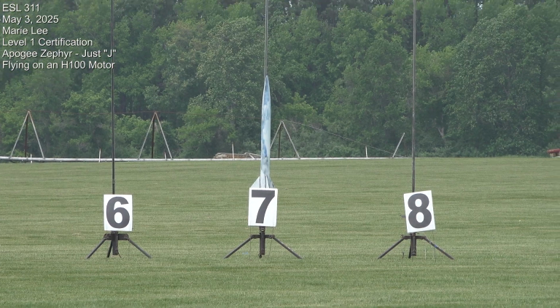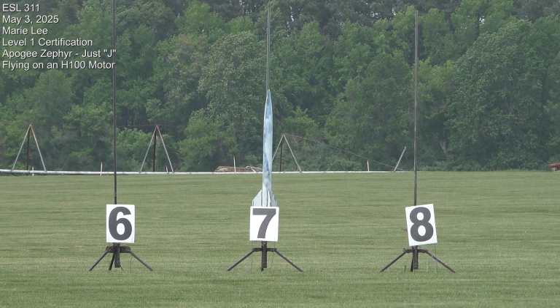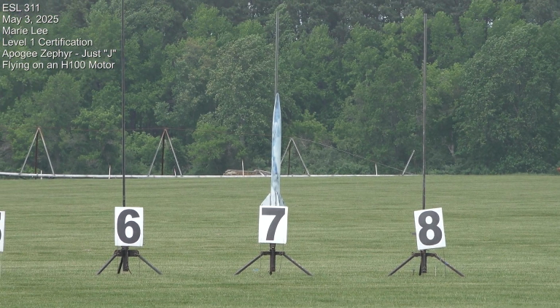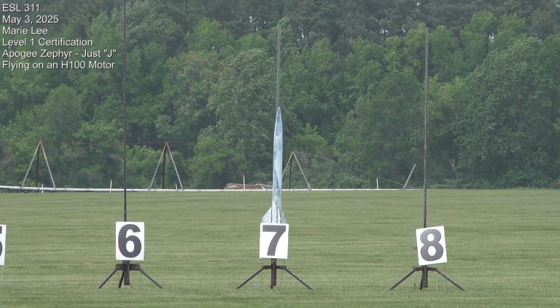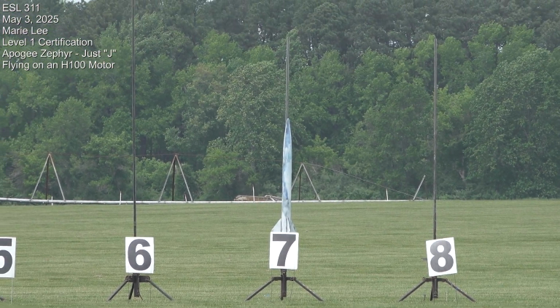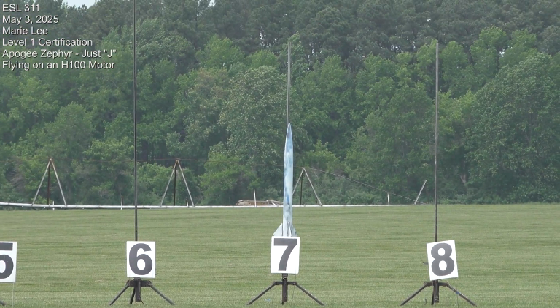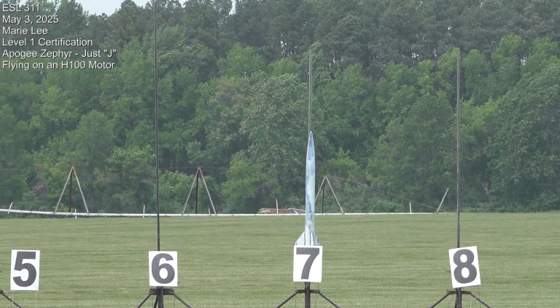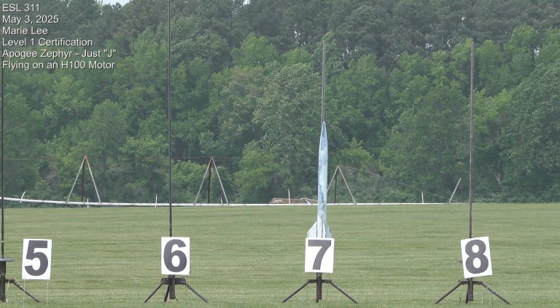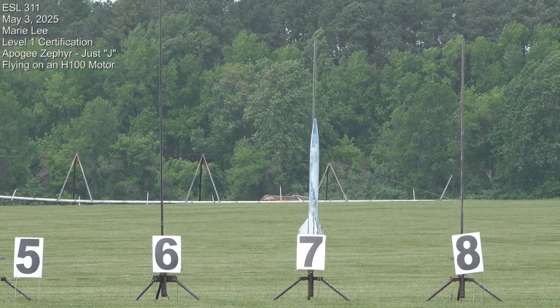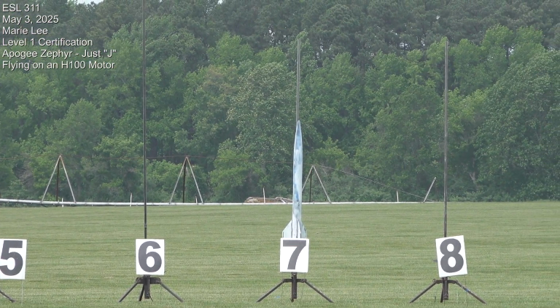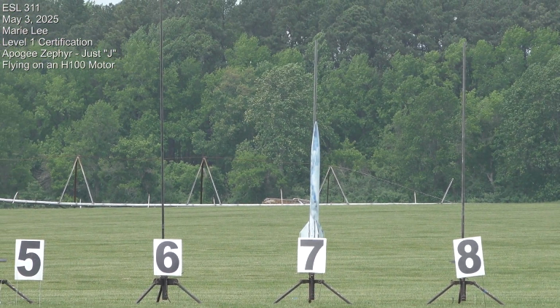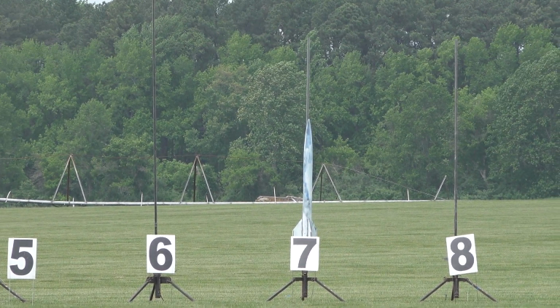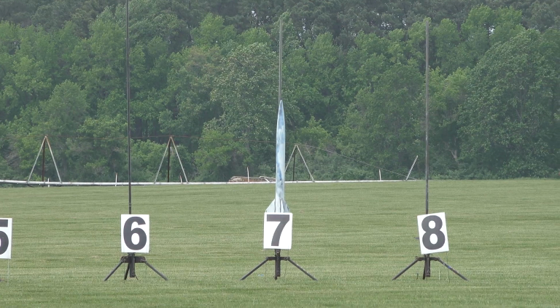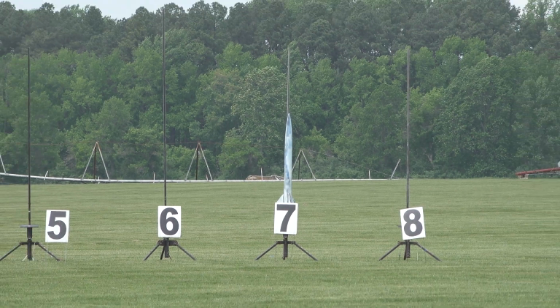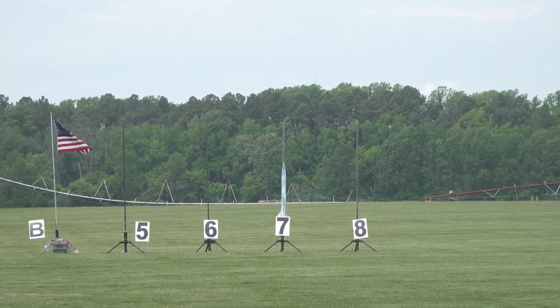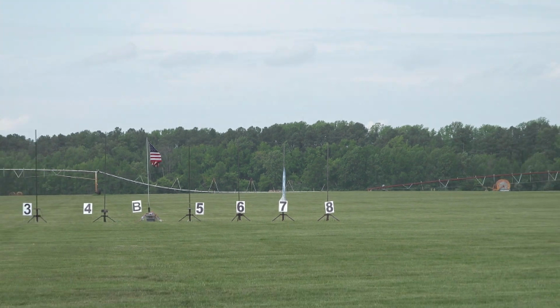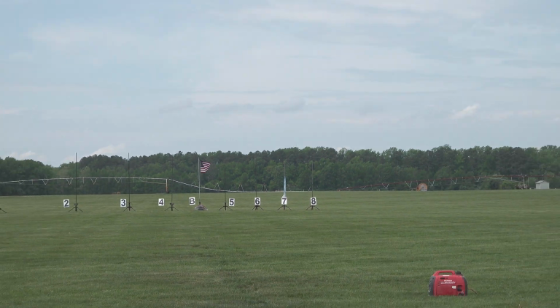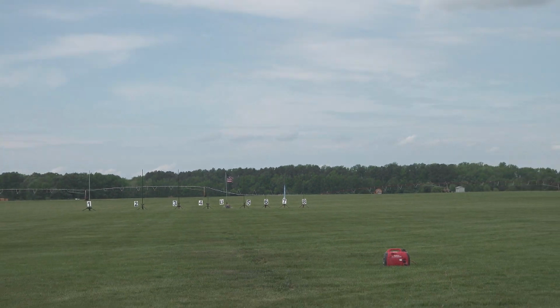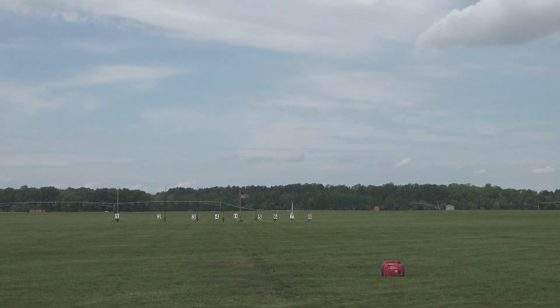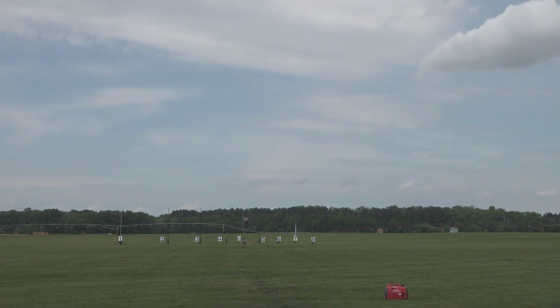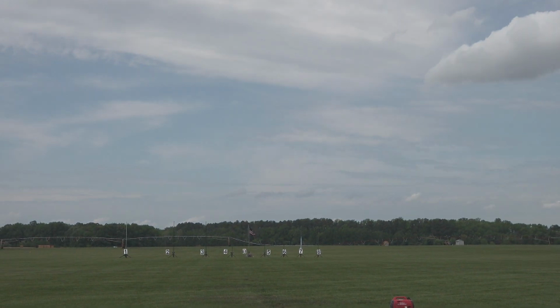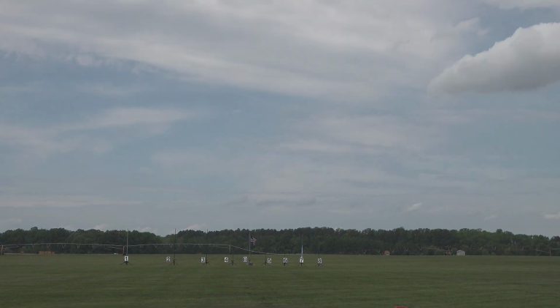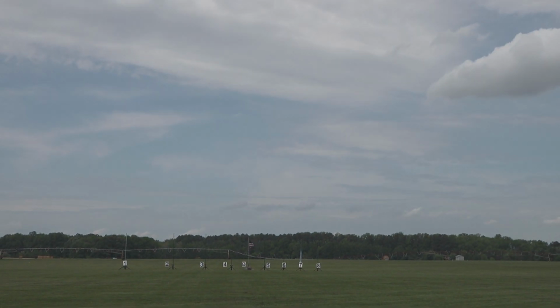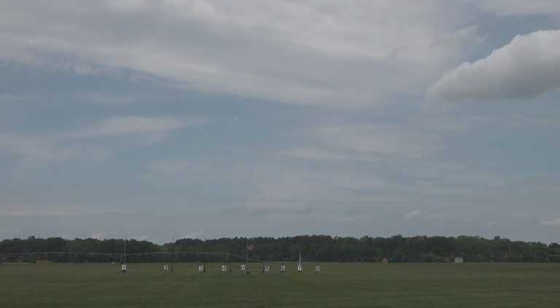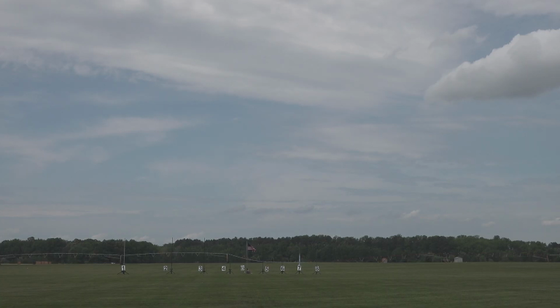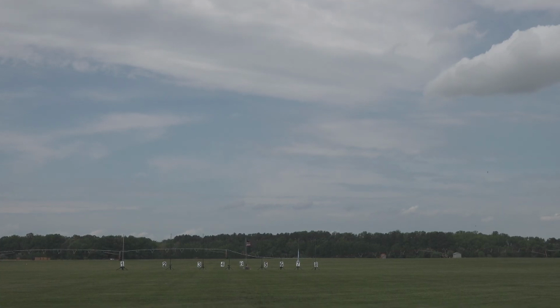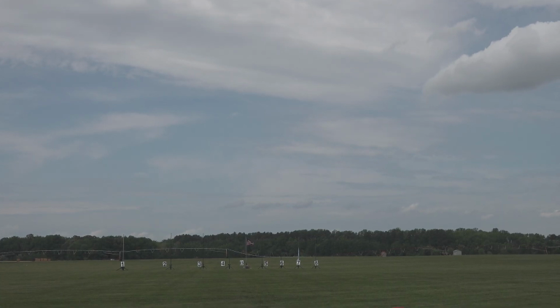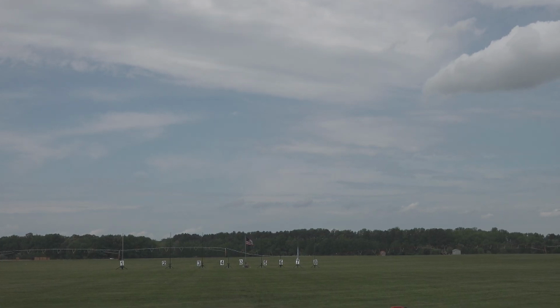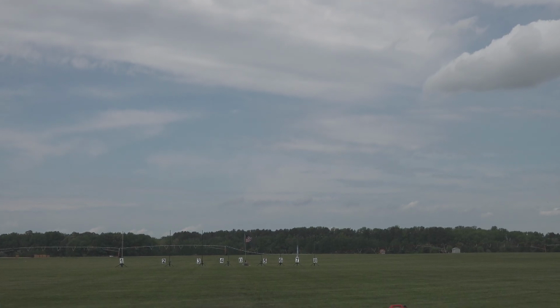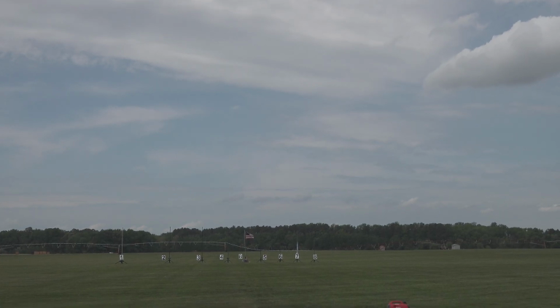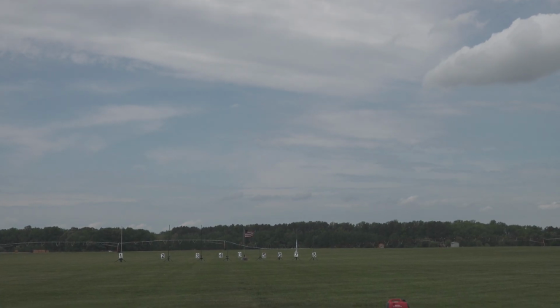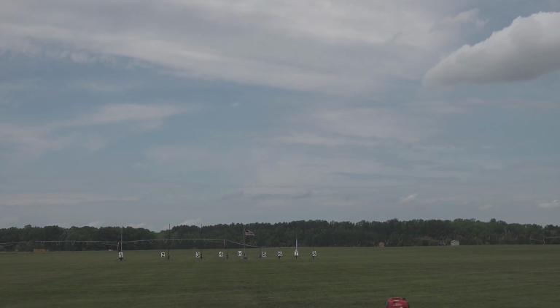He's flying on the H100. Attention Dennis — Dennis is watching. Alright, good luck with the certification. We're going to go with the Just-J in 5, 4, 3, 2, 1.